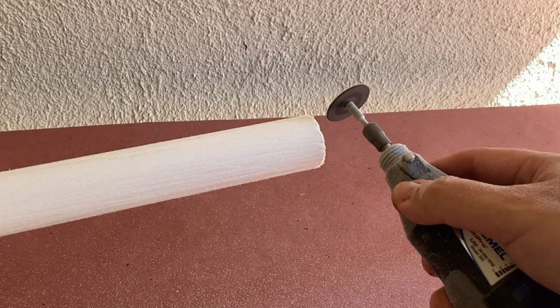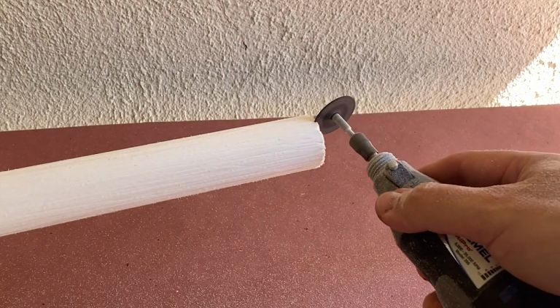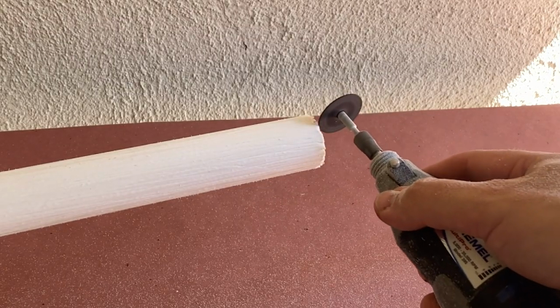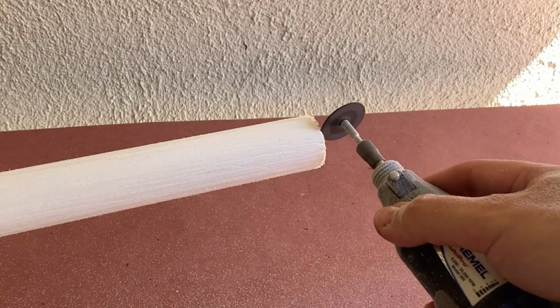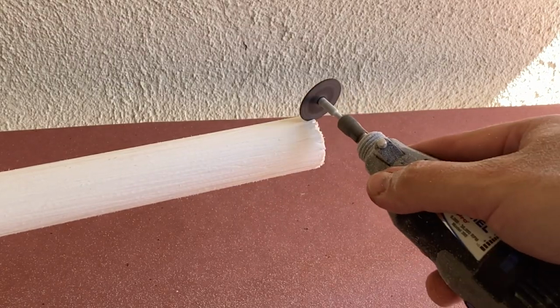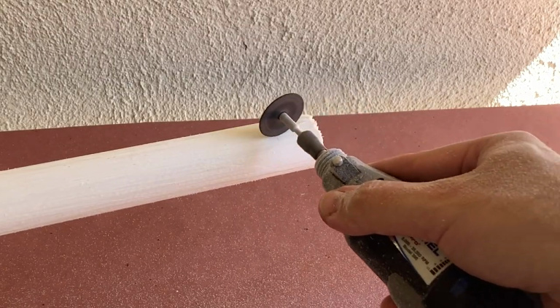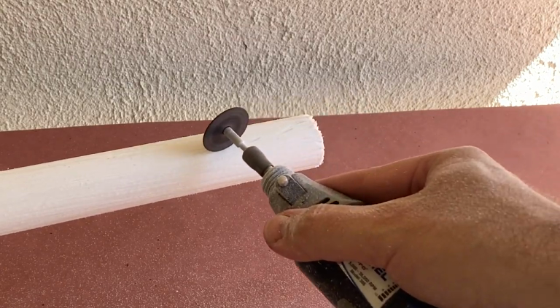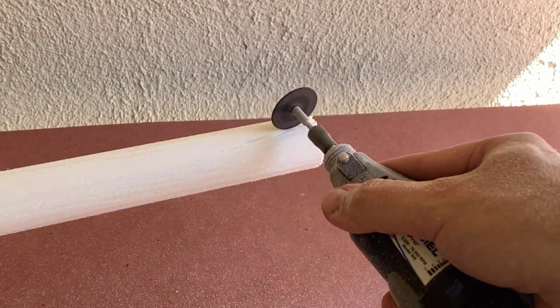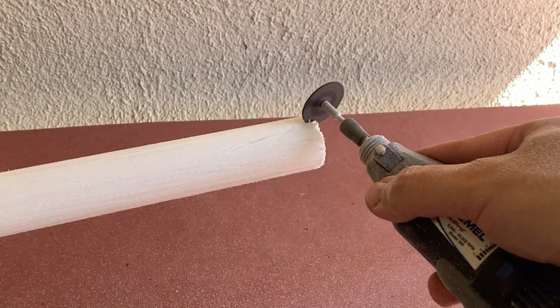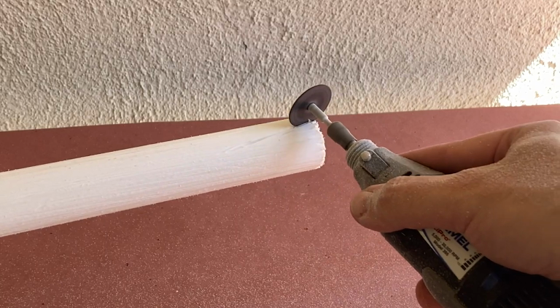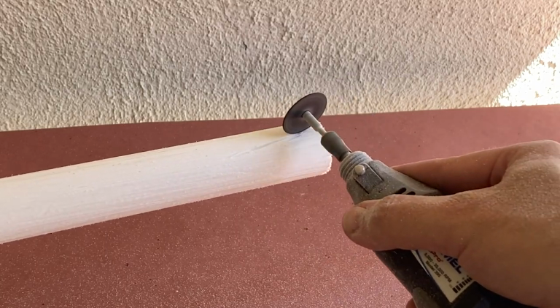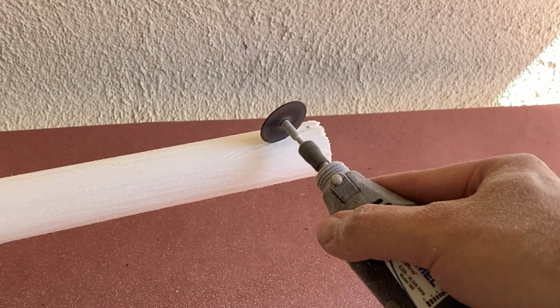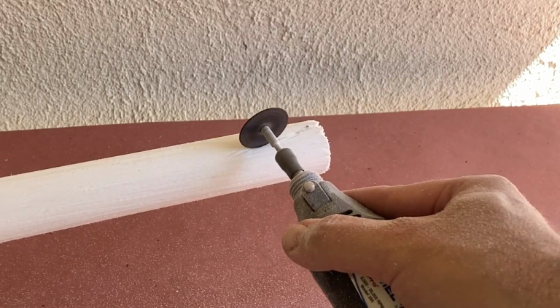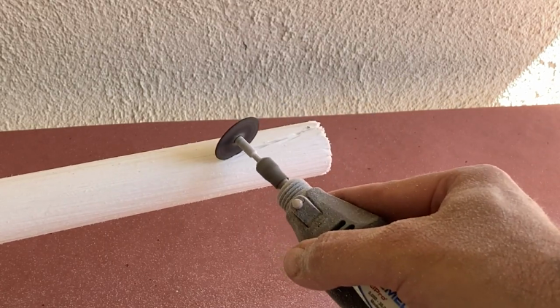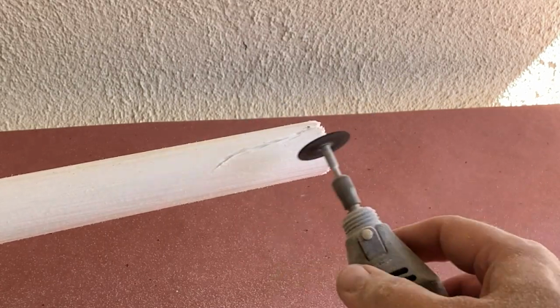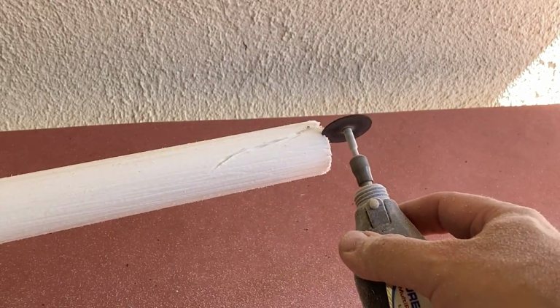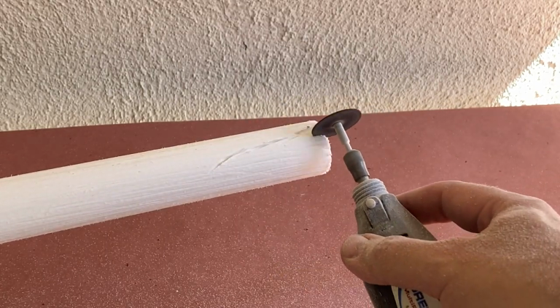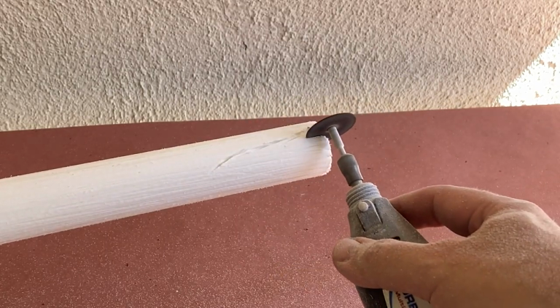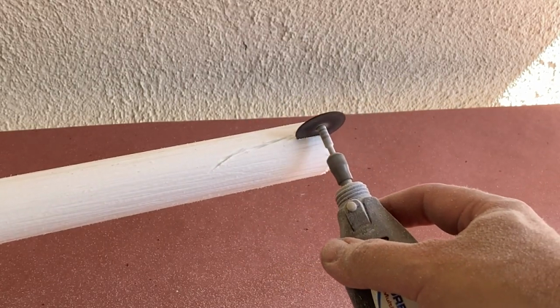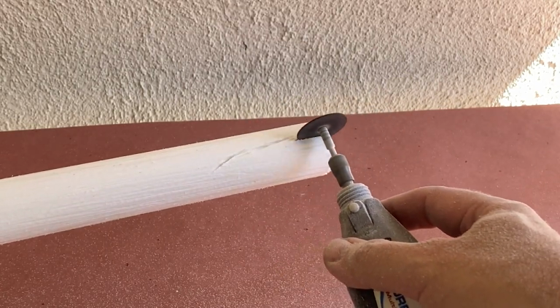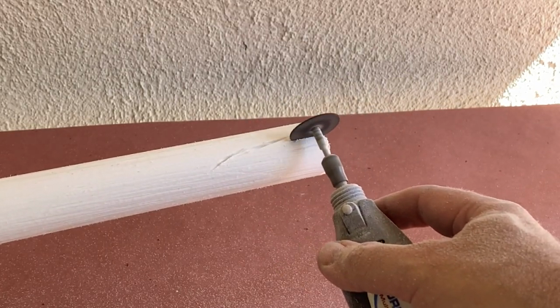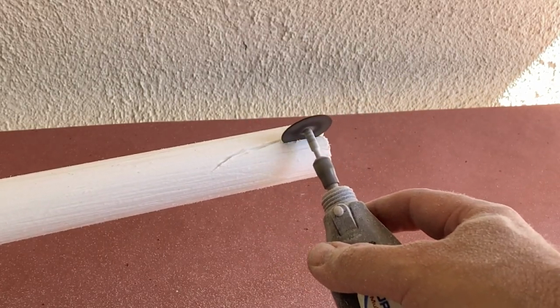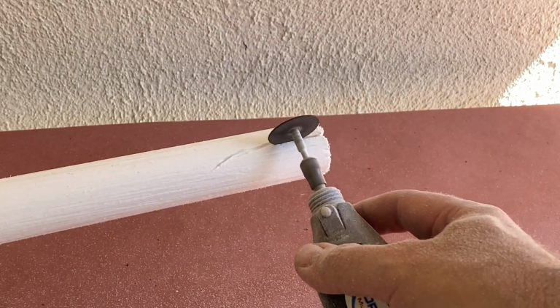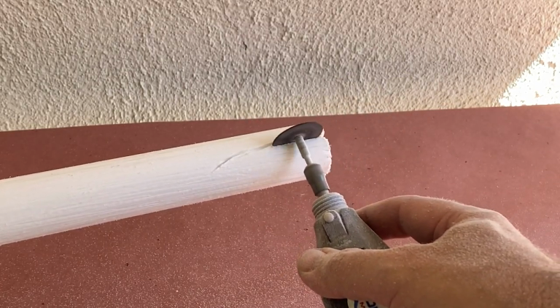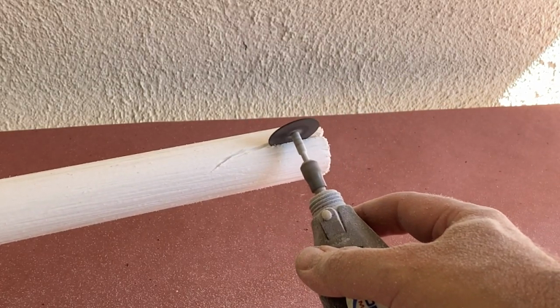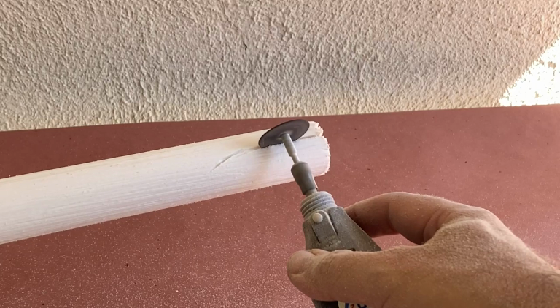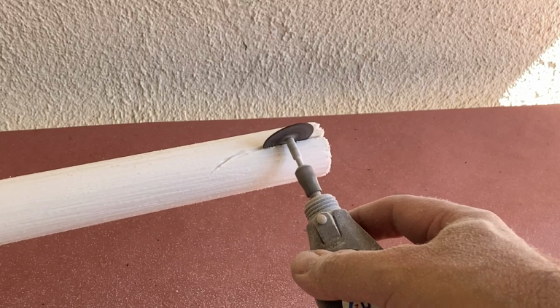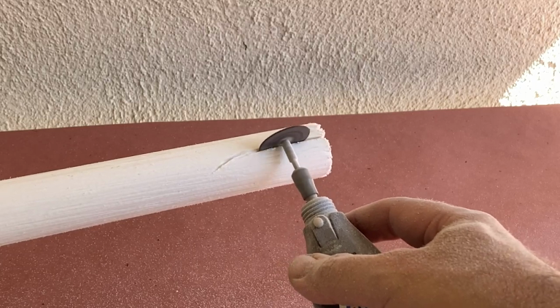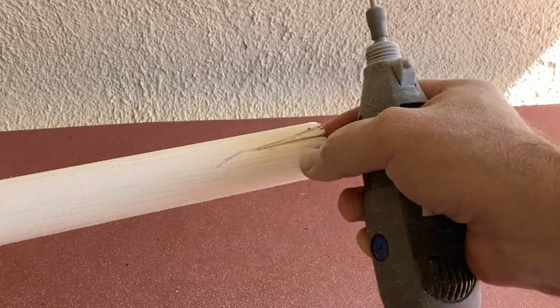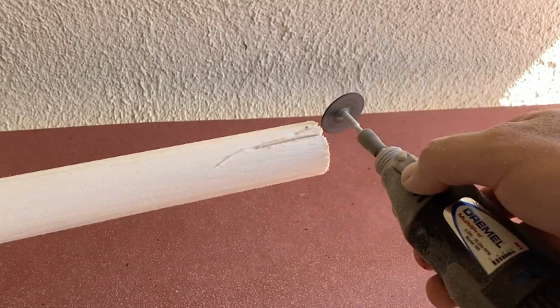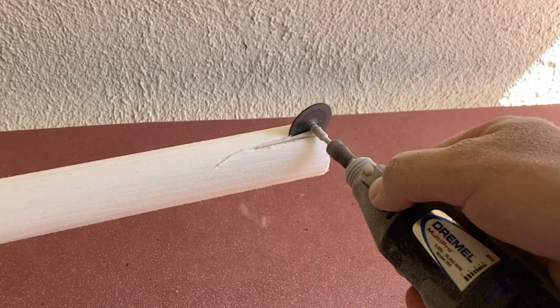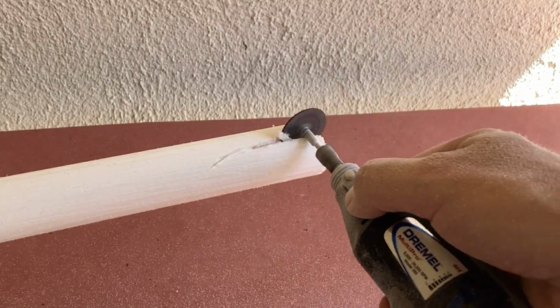To give it some more character, I'm going to cut a big groove and some notches into the end of the pipe. This will help make the factory end look a bit more natural and help disguise the pipe.